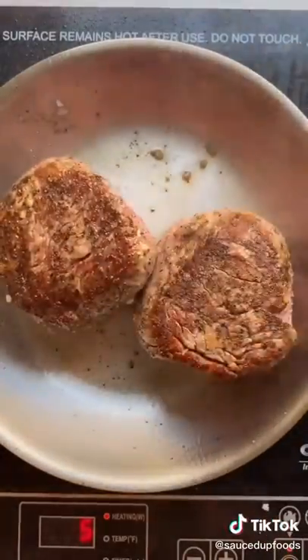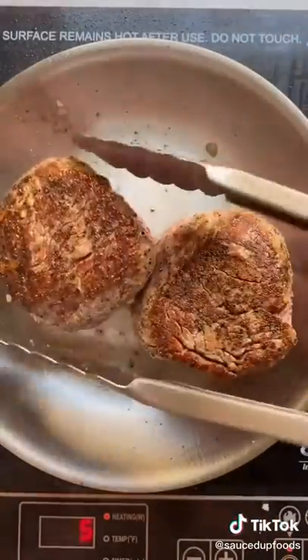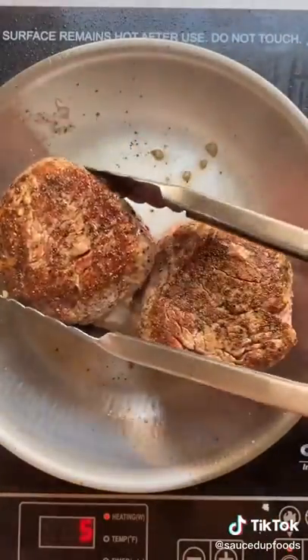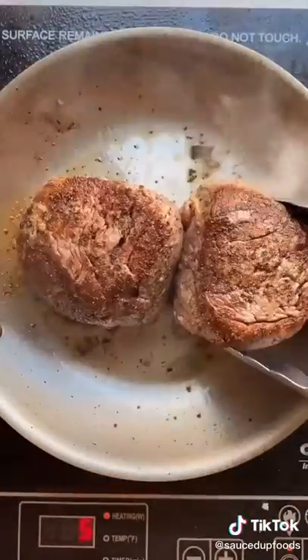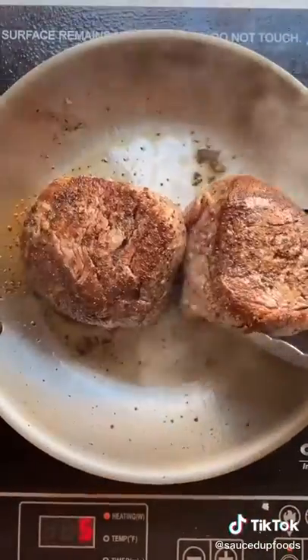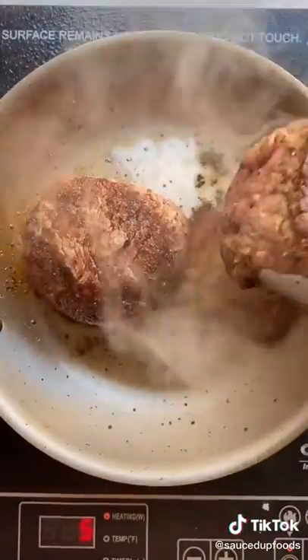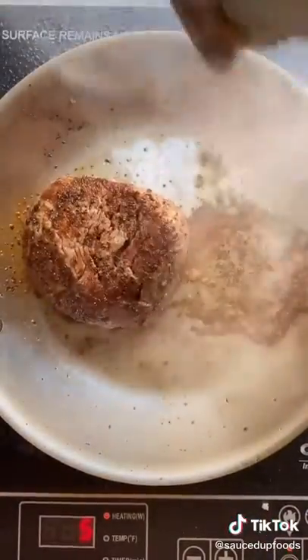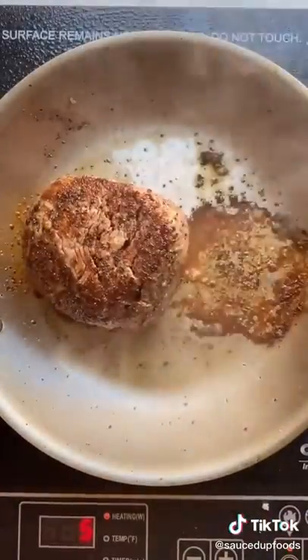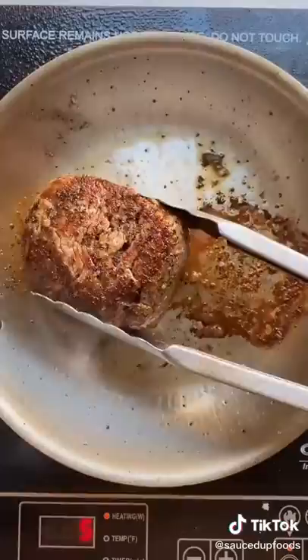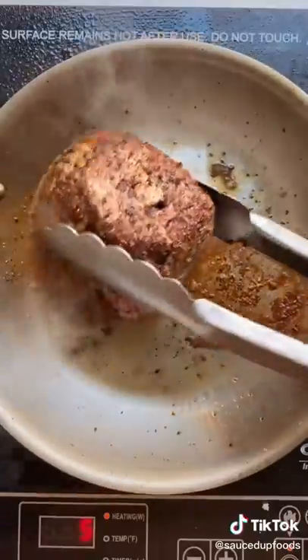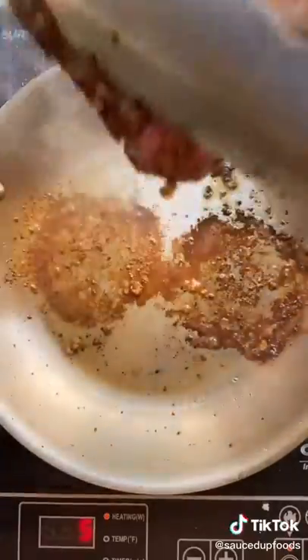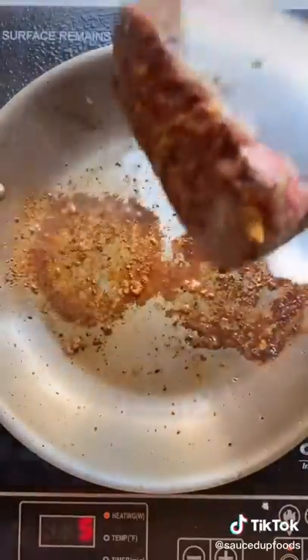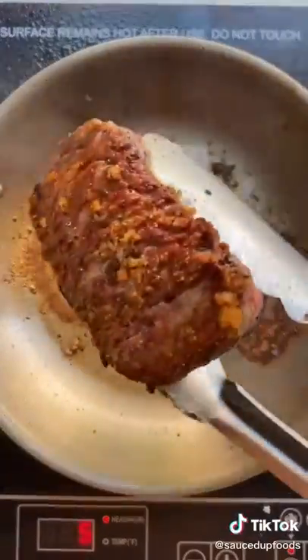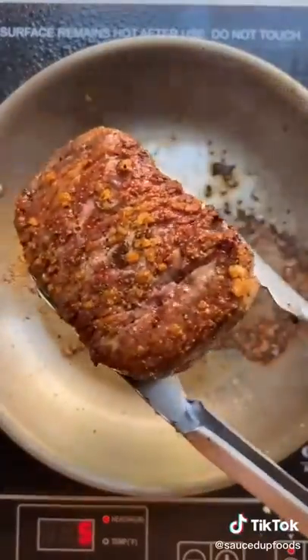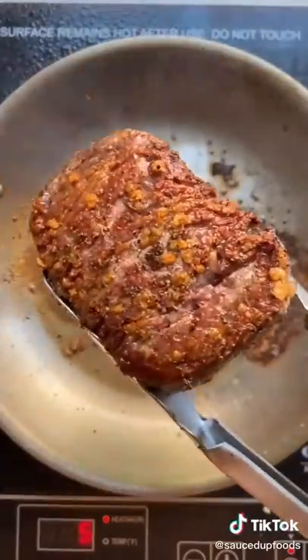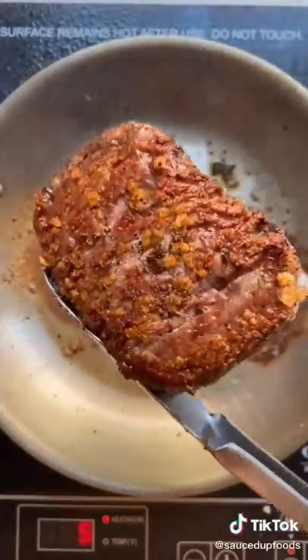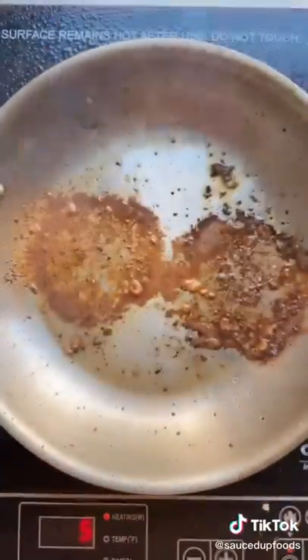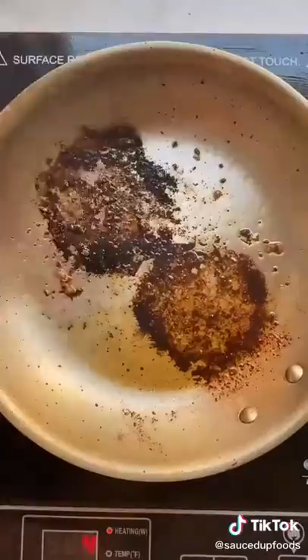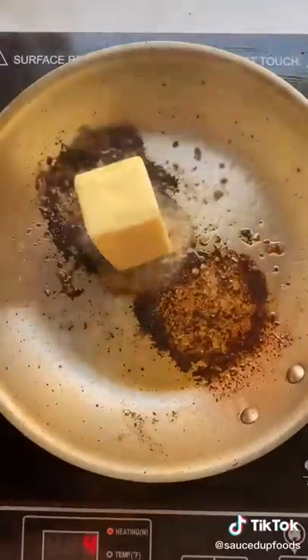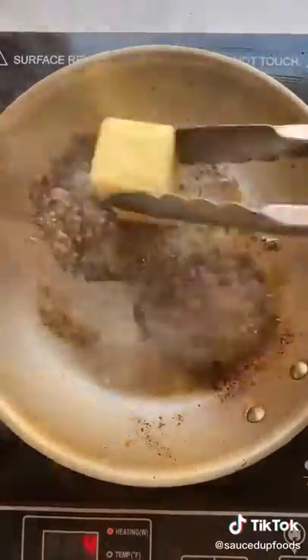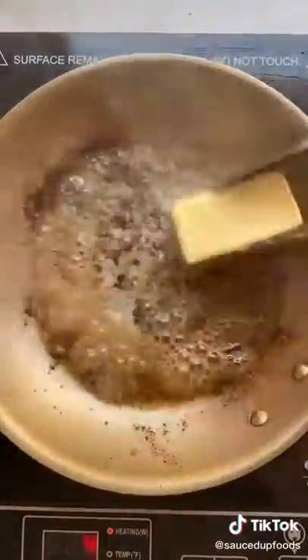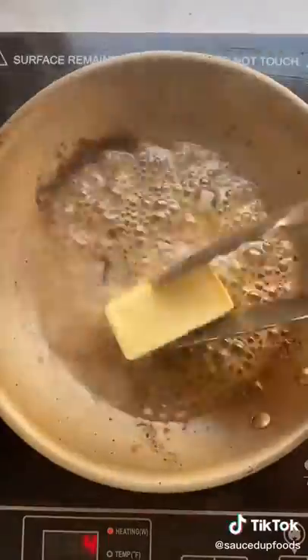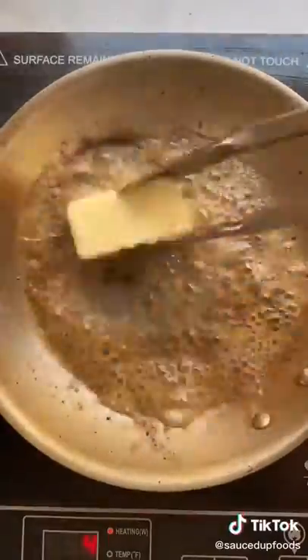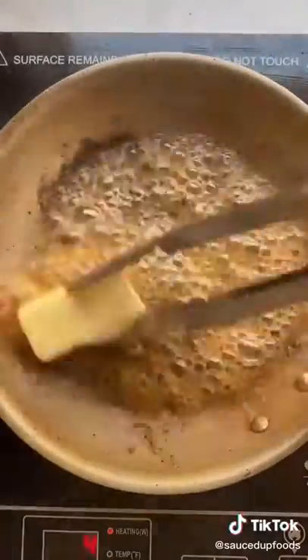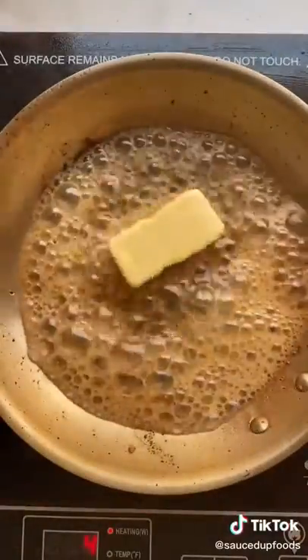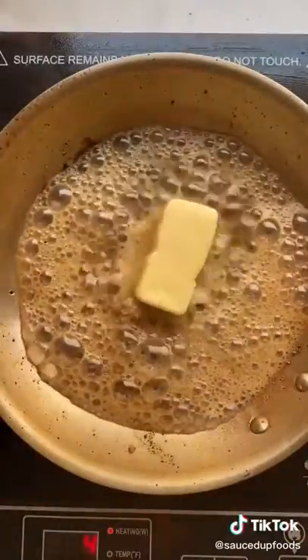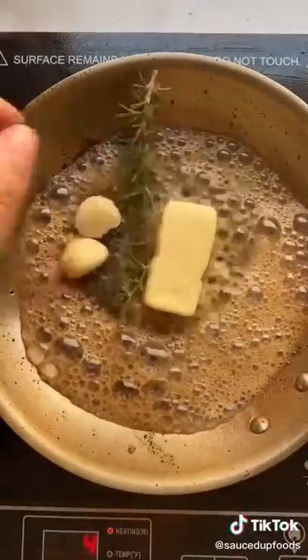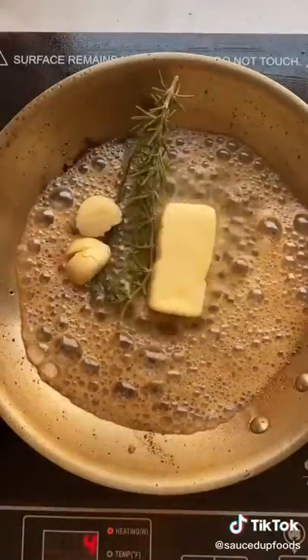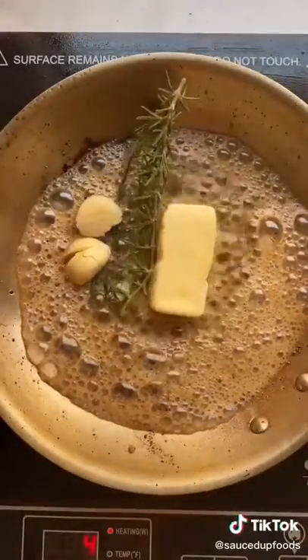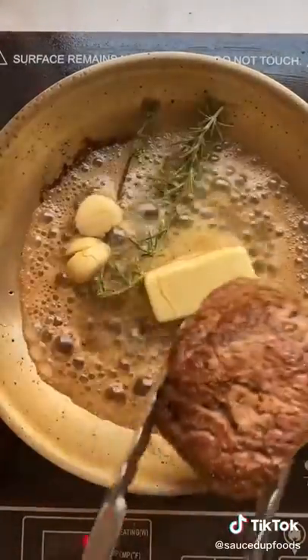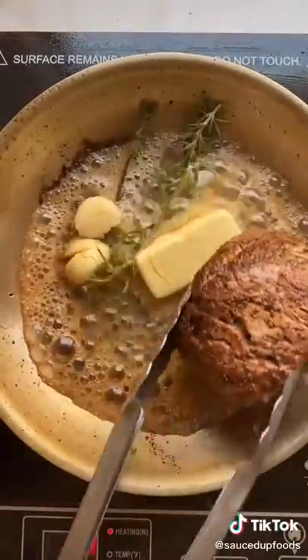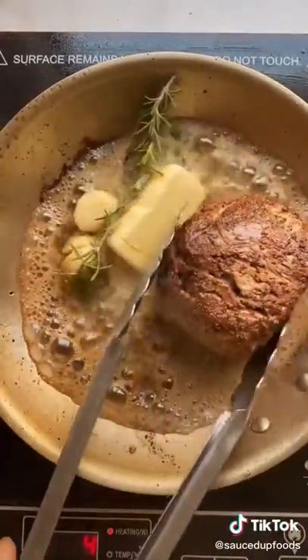Once you've seared them for that amount of time, we're gonna remove them off the heat and add a half a stick of butter and all of our garlic and herbs. I use thyme and rosemary. We're gonna baste these for another eight to ten minutes, so it's gonna be a lot of sitting and soaking up that buttery flavor.